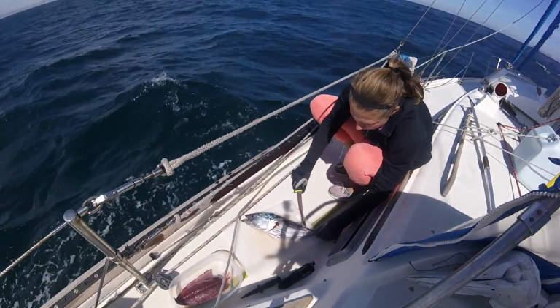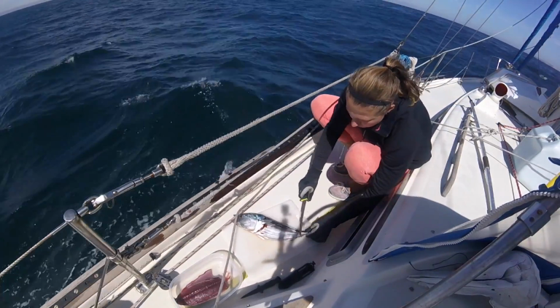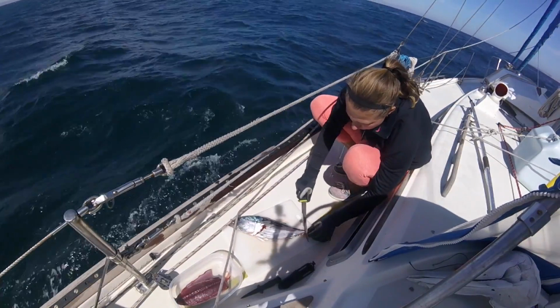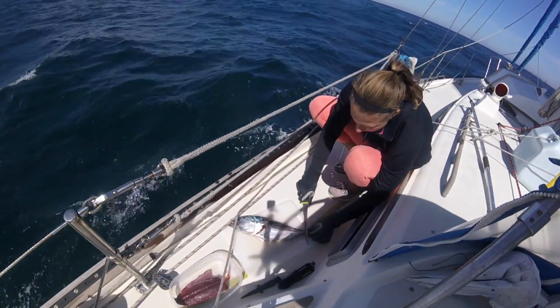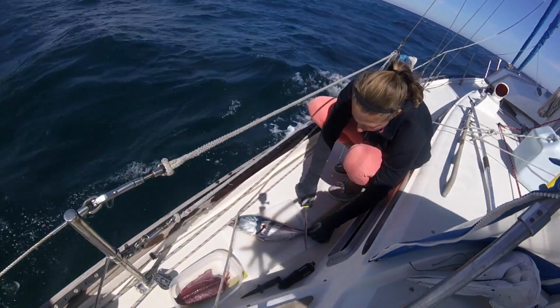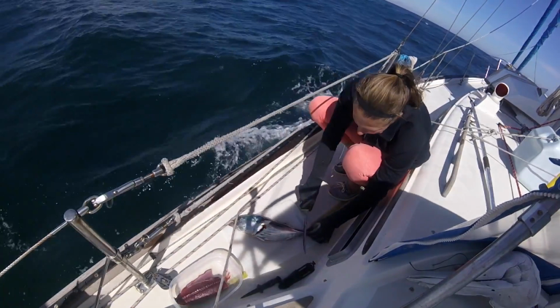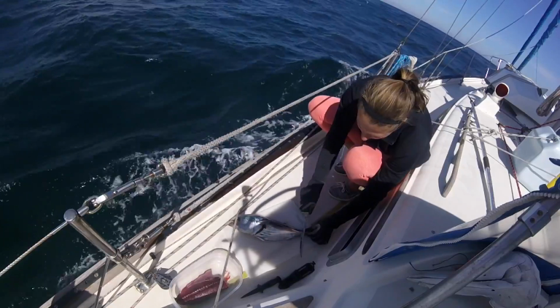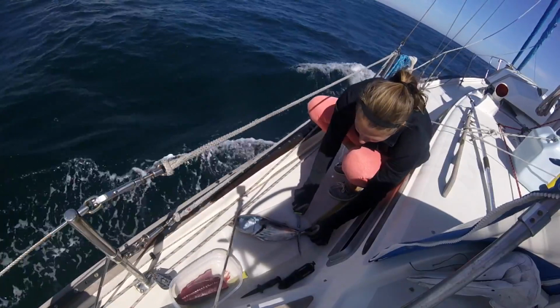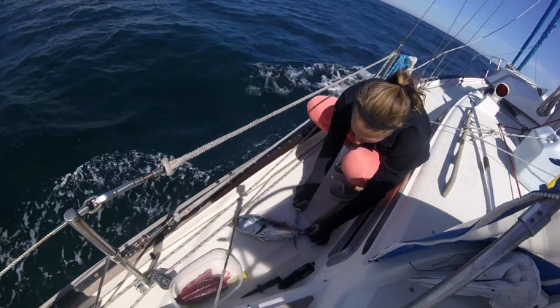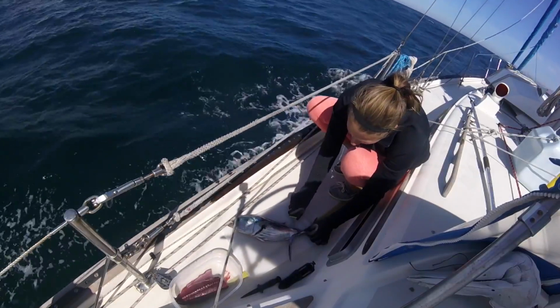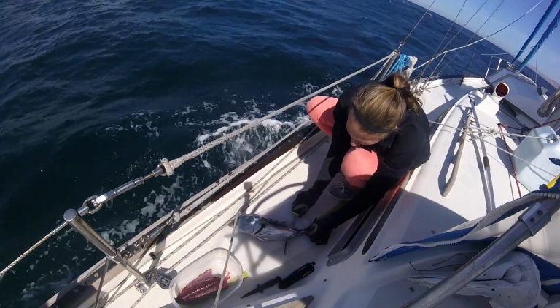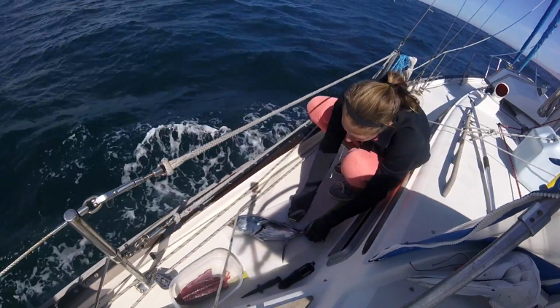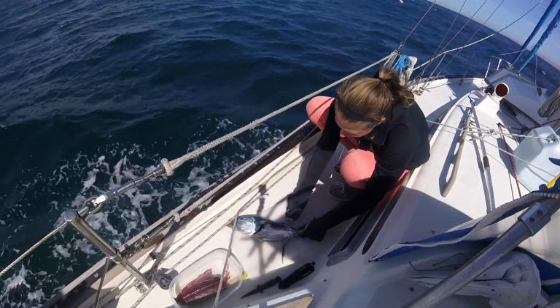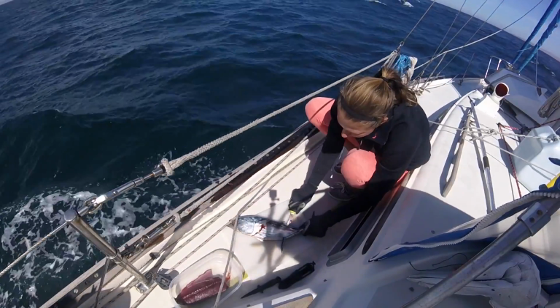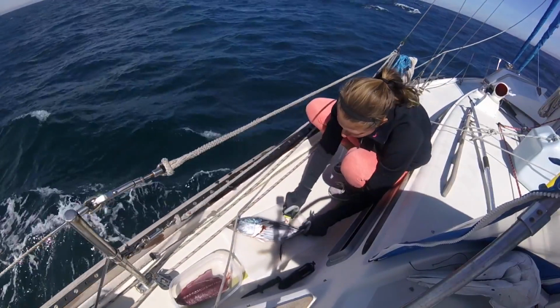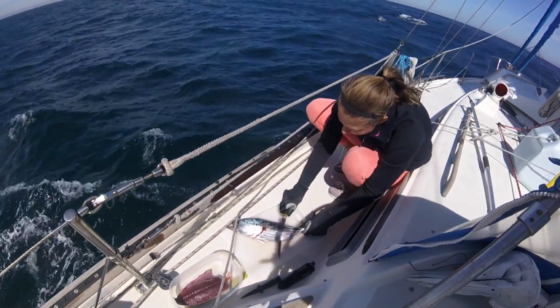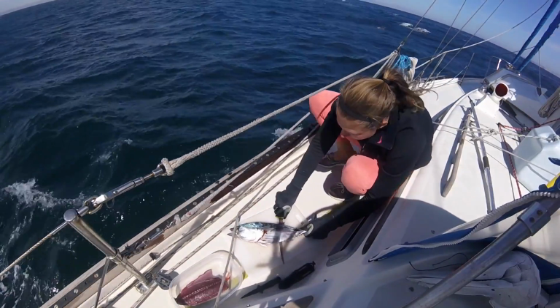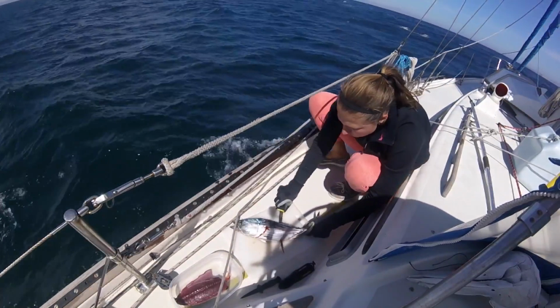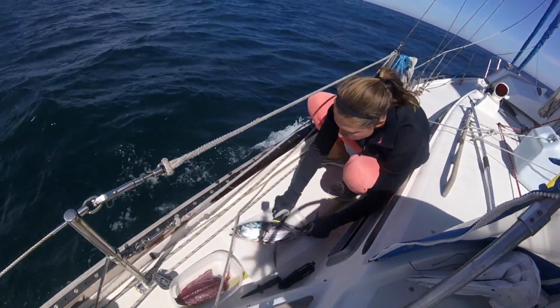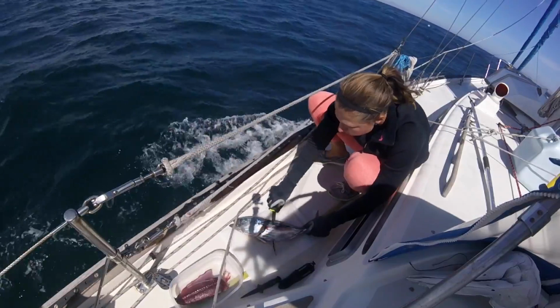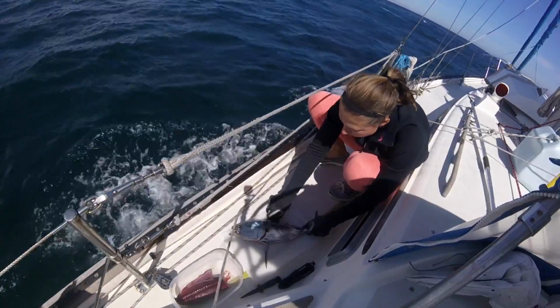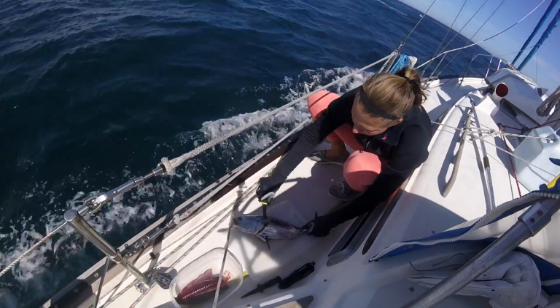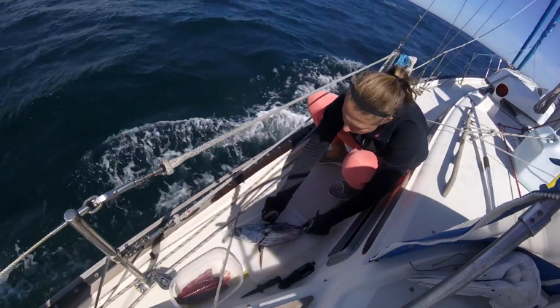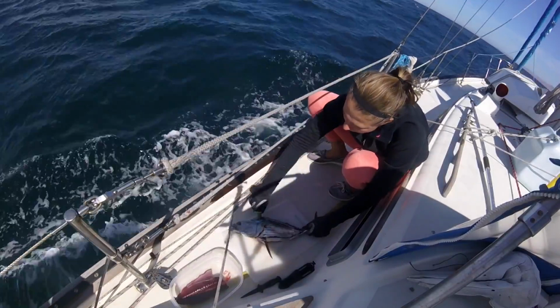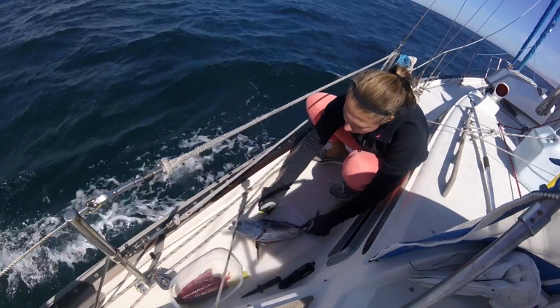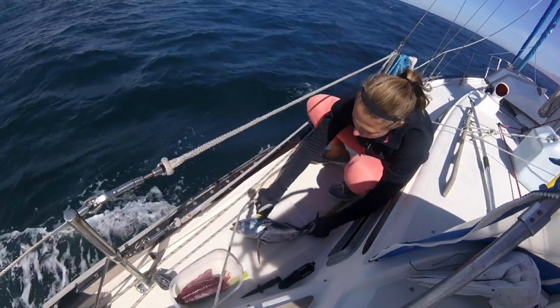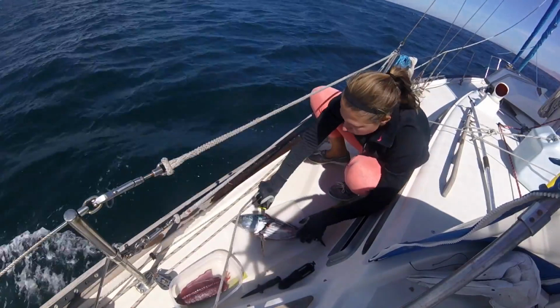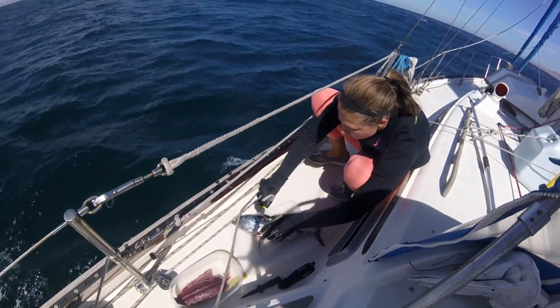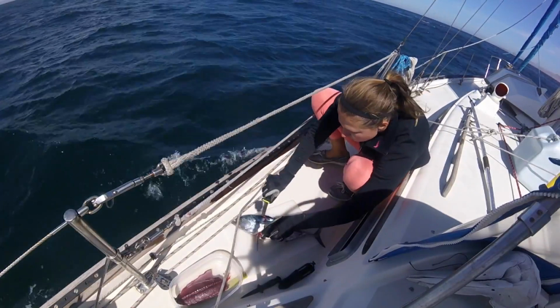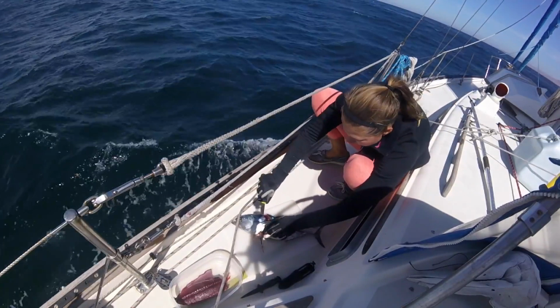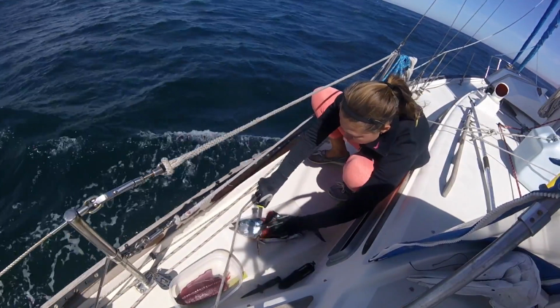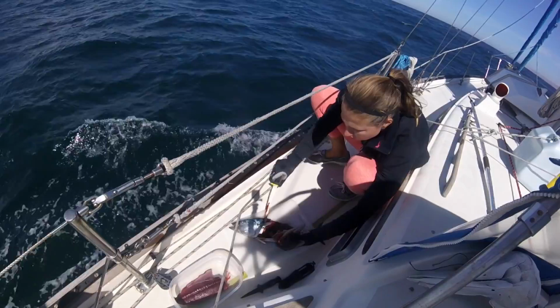With the water in the sea still warming up for the summer season, the only fish we seem to catch are striped bonito and skipjack tuna. We've discovered that they make great sushi and are very tasty cooked up like steak.